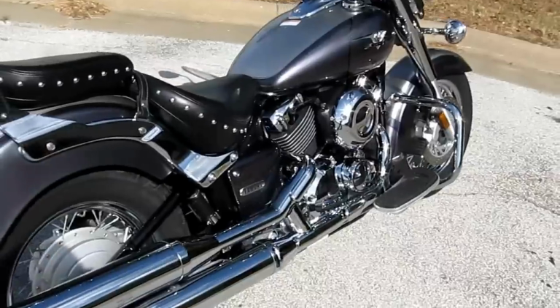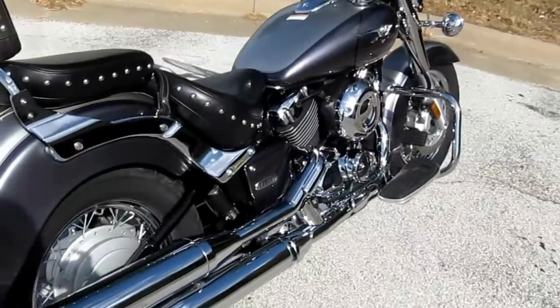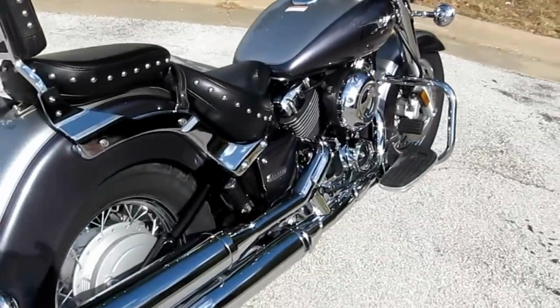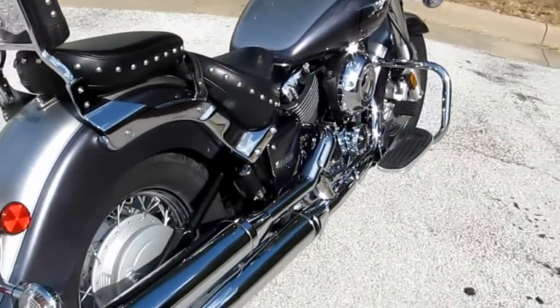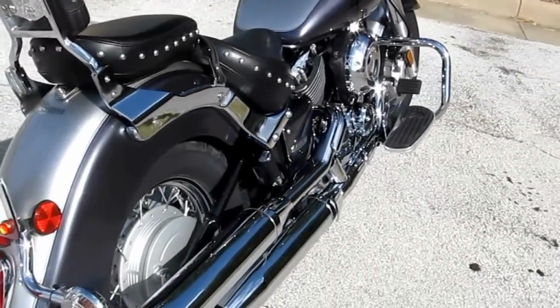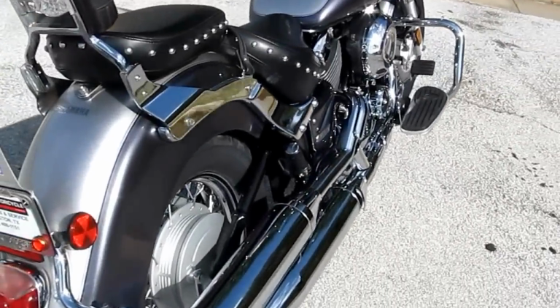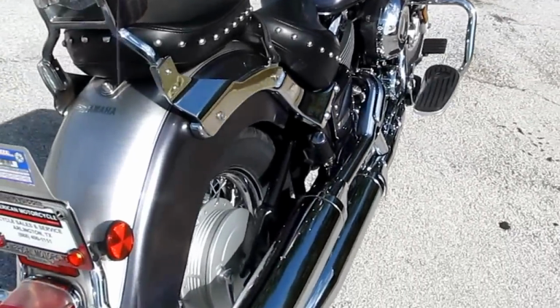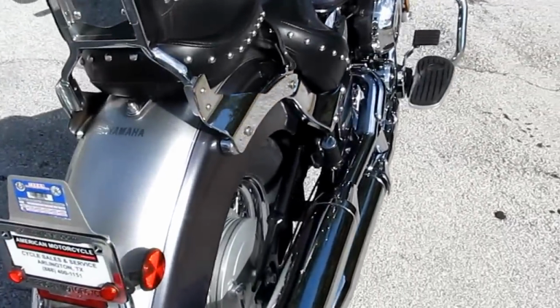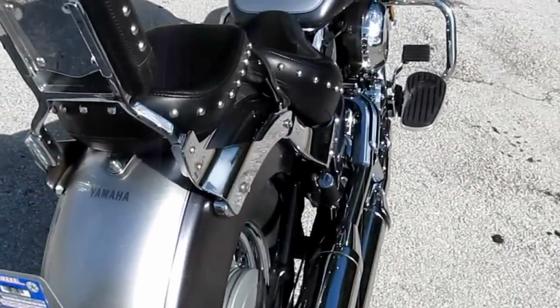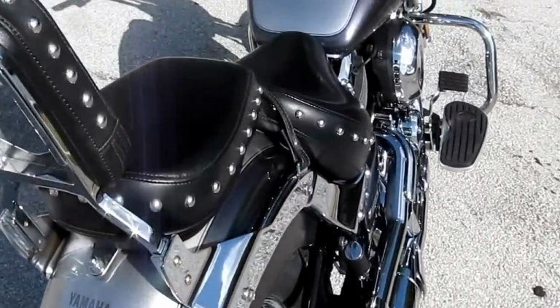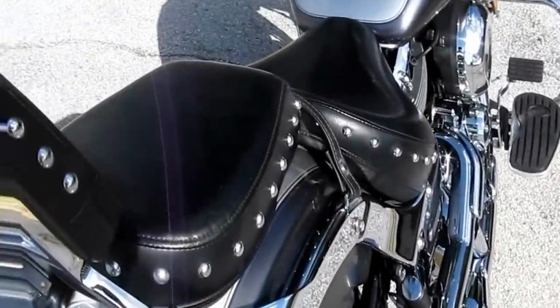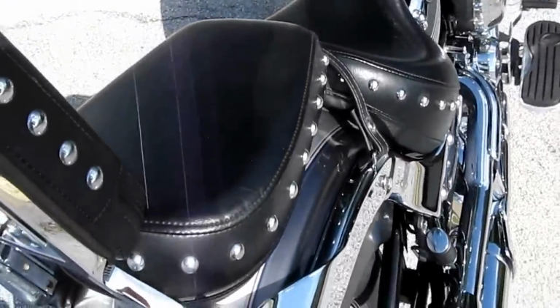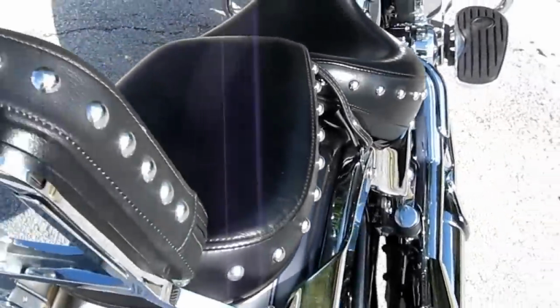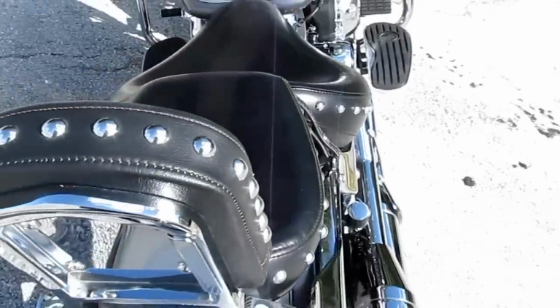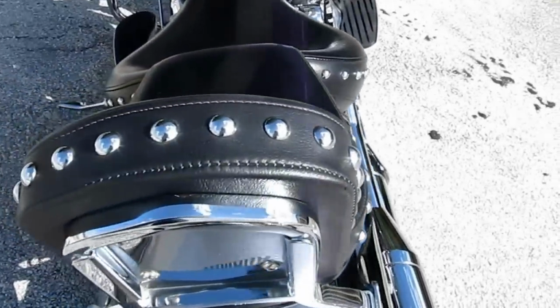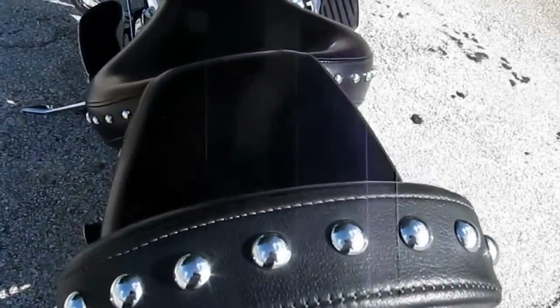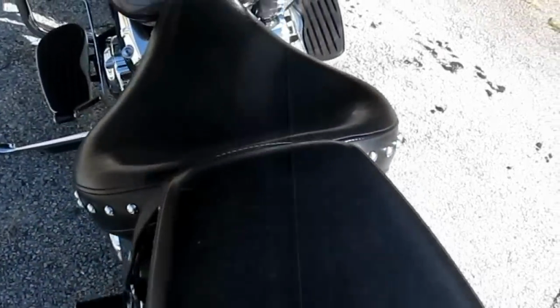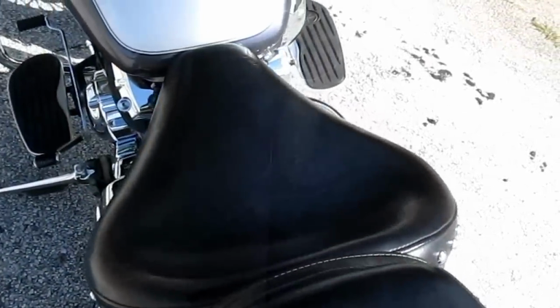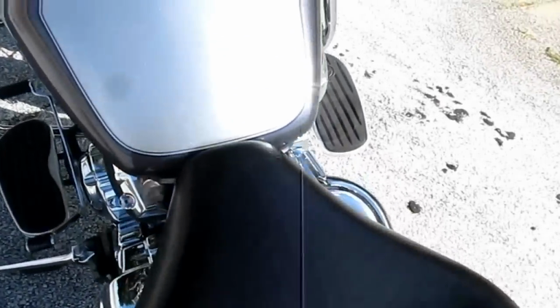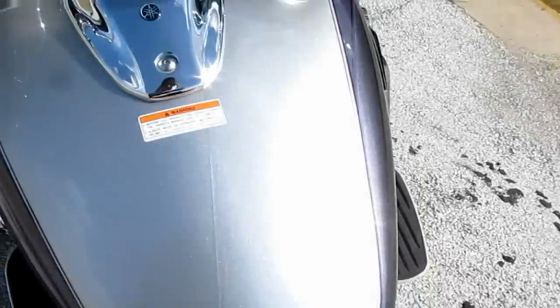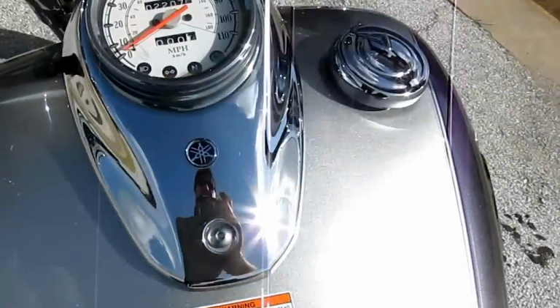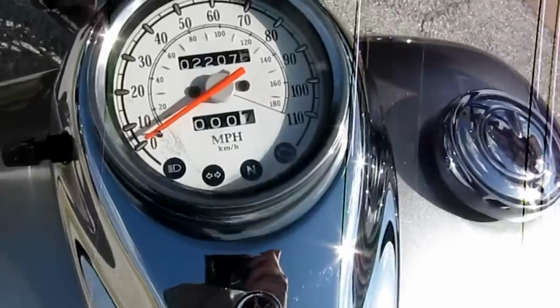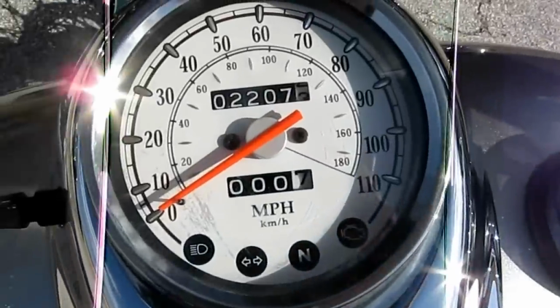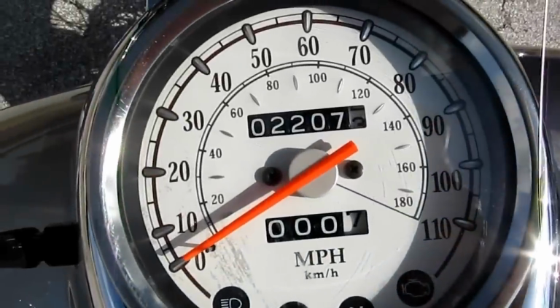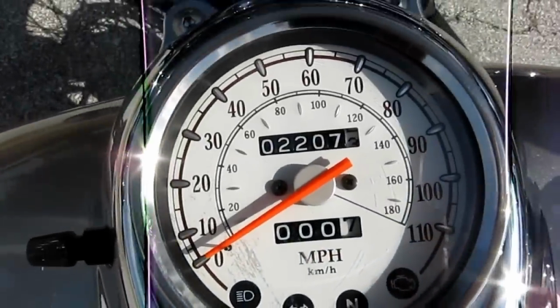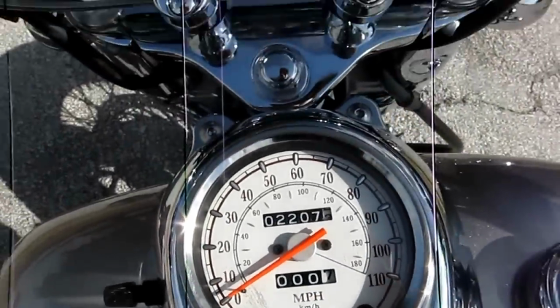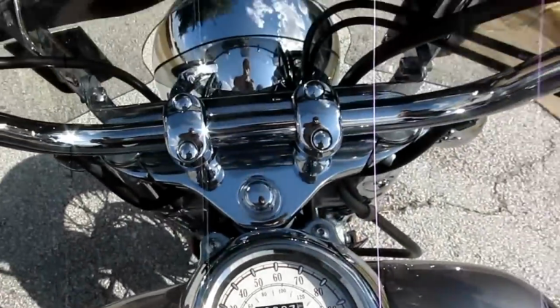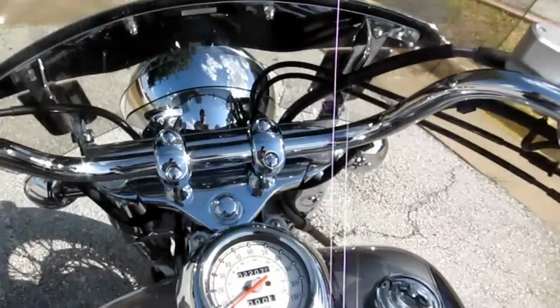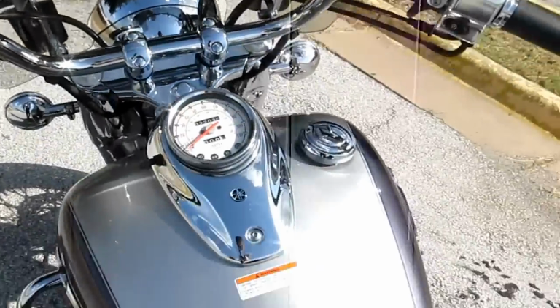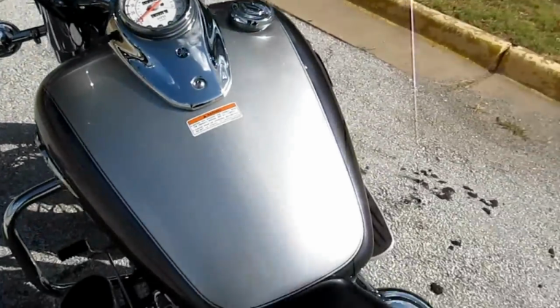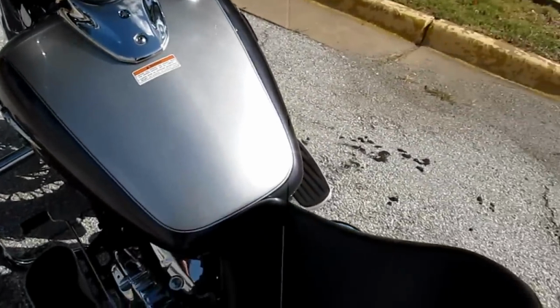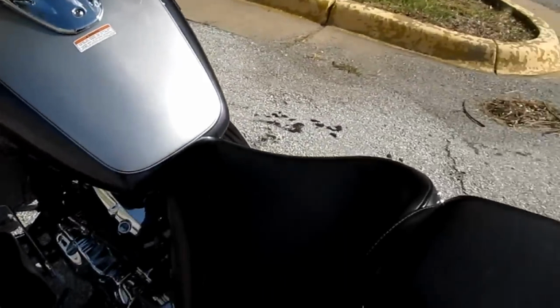It's got the Silverado windshield, the Silverado studded seat, and the Silverado studded backrest. This V-Star only has 2,207 miles and it's a very, very clean bike.